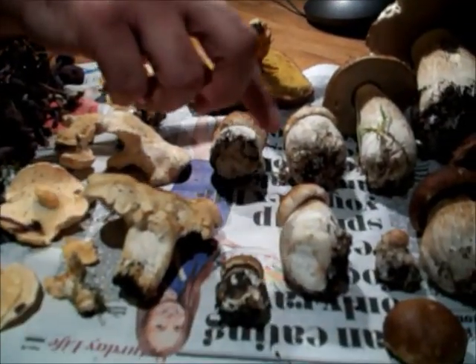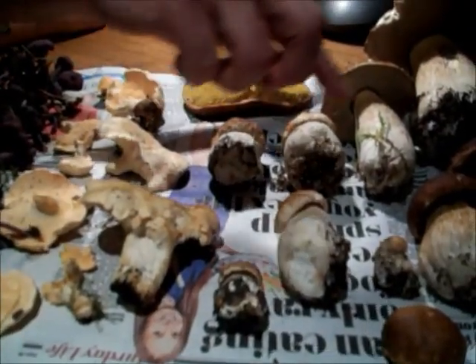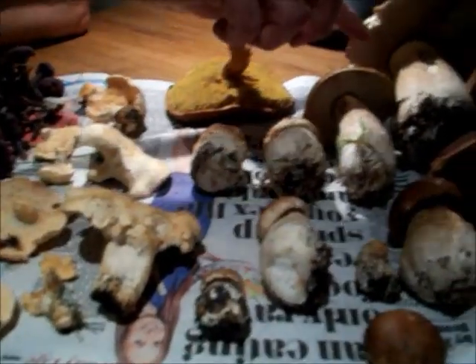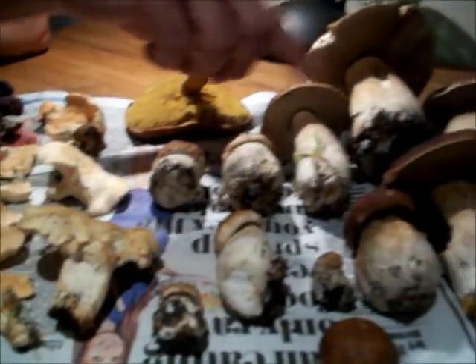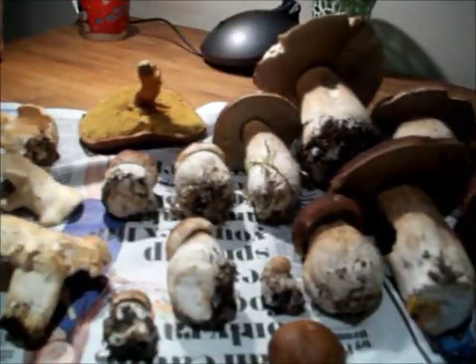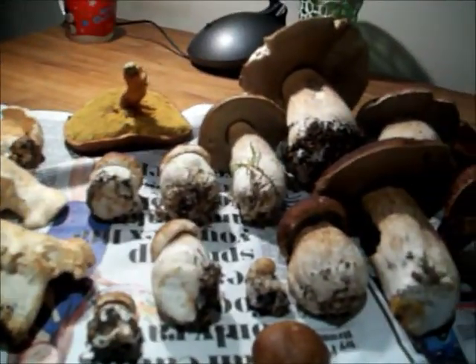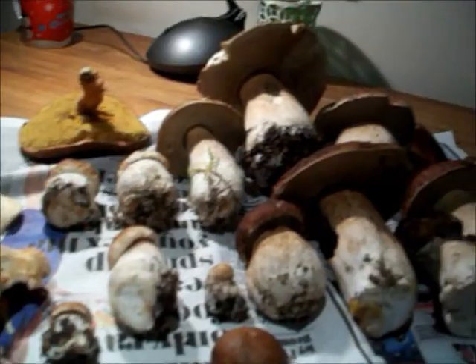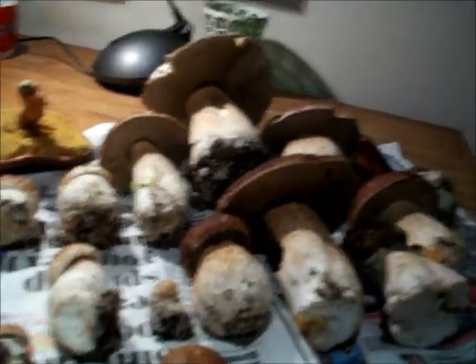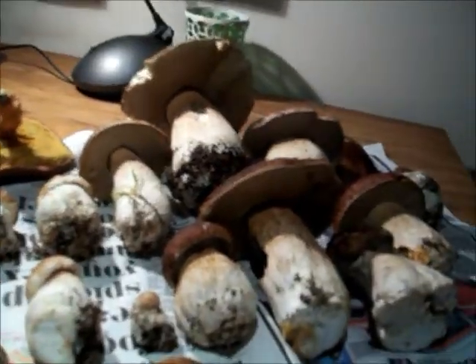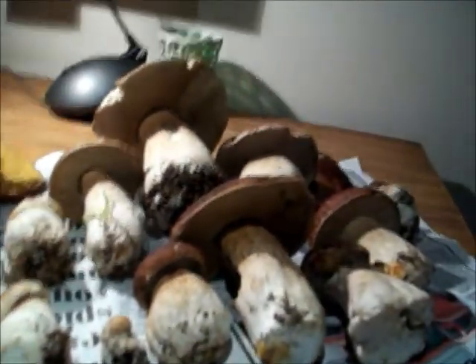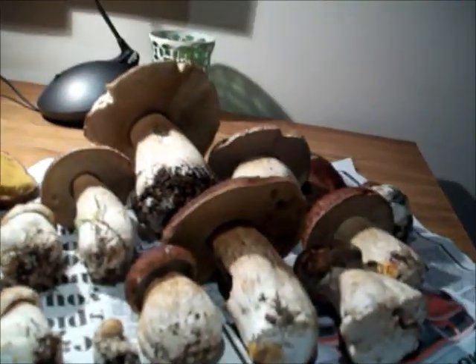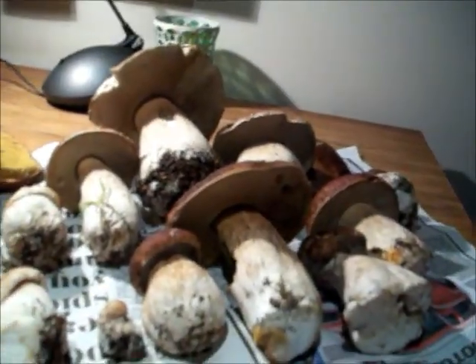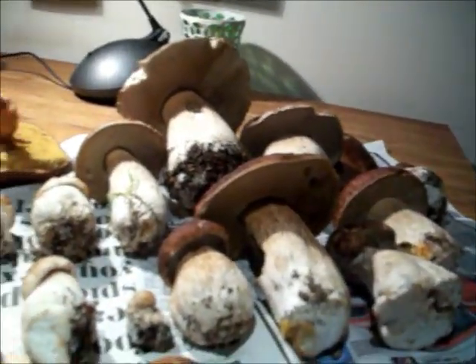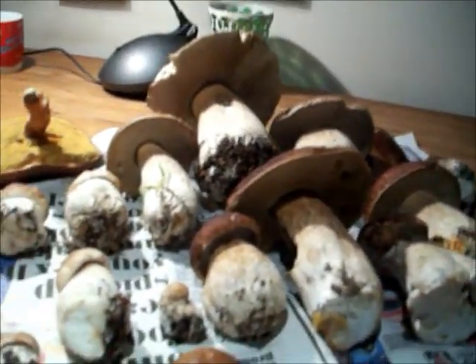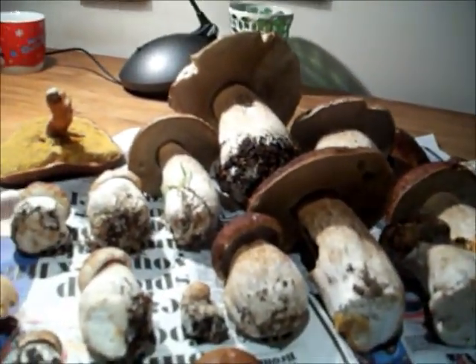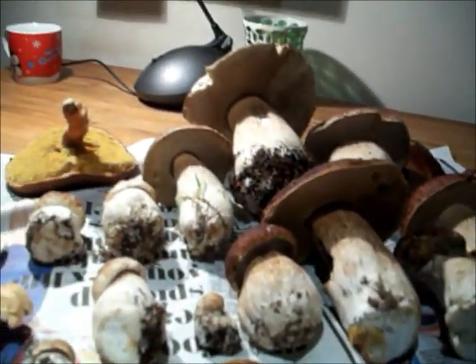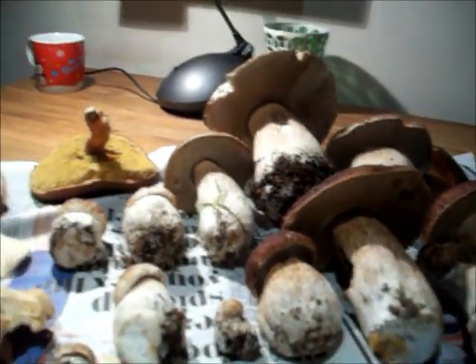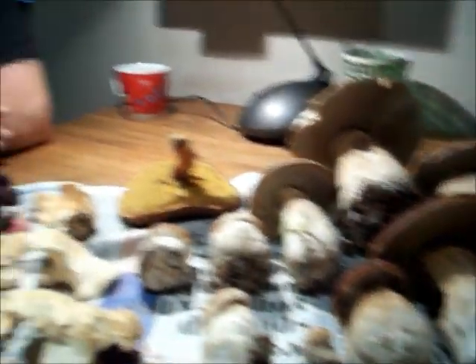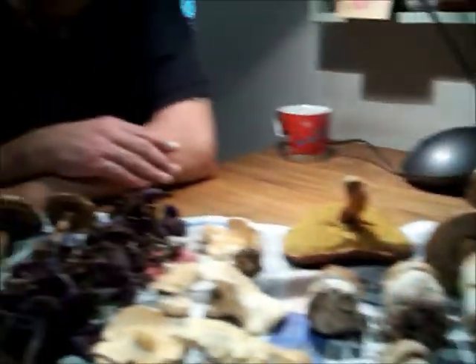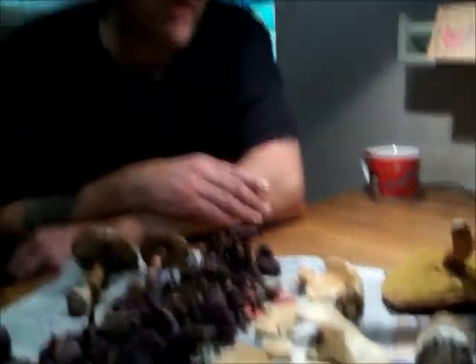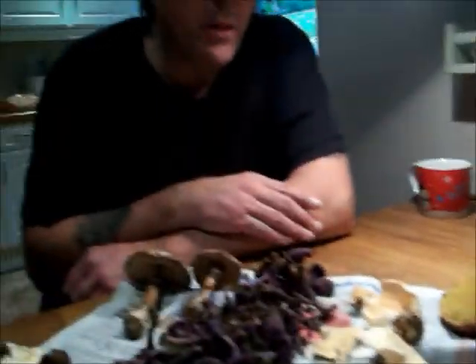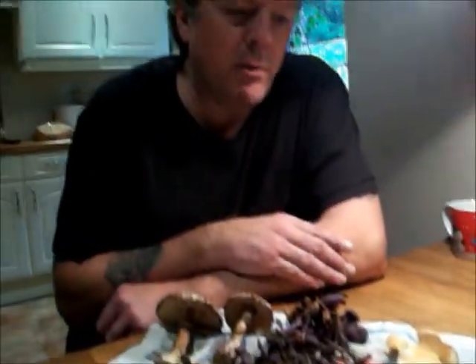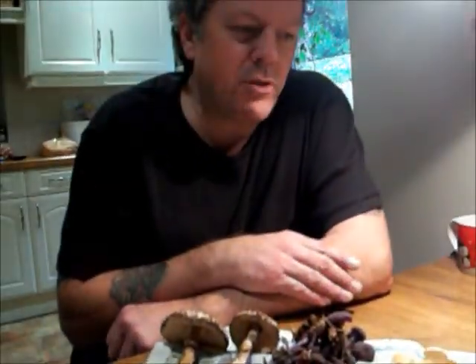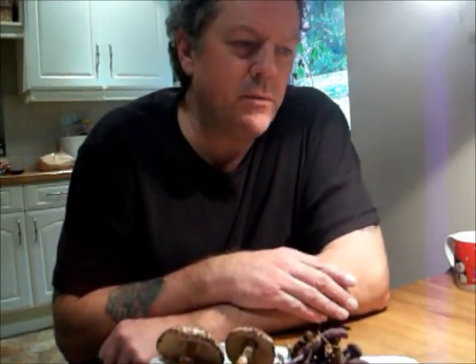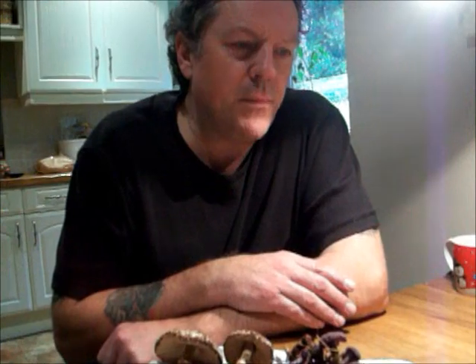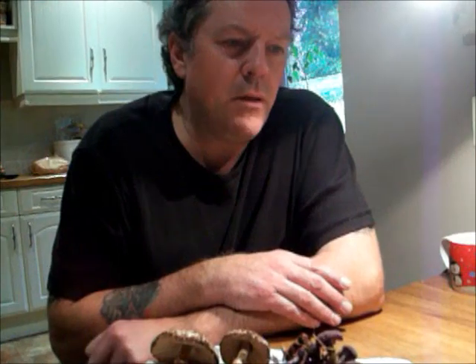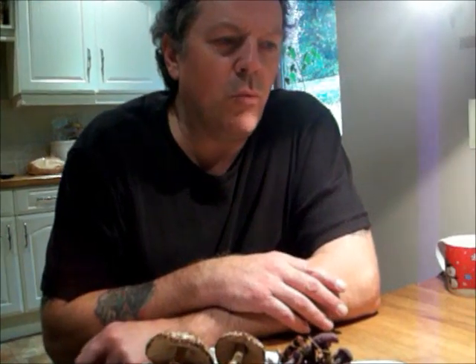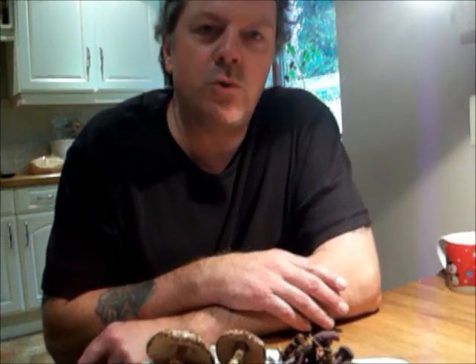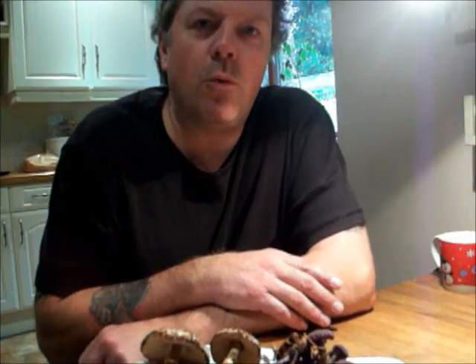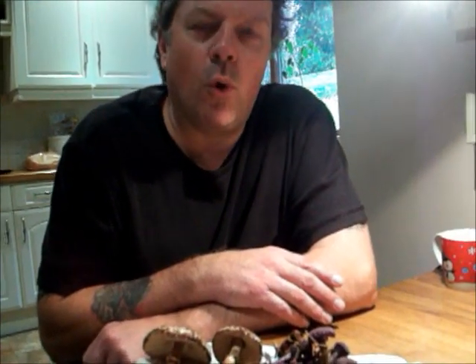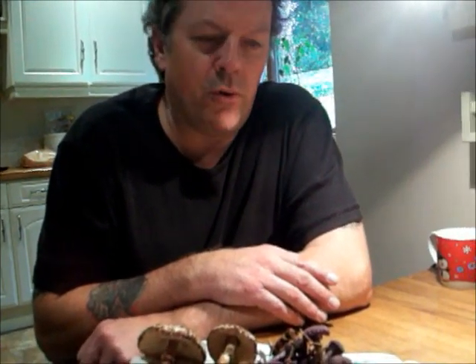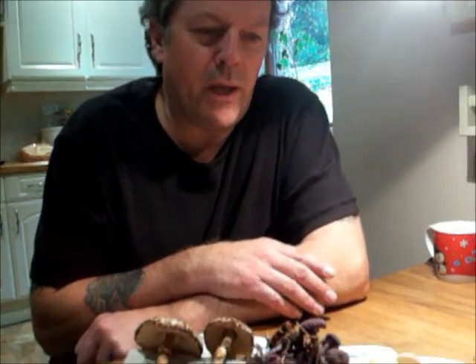Quite a few nice porcini sets. So we've had a really good day — we're very pleased about it. We certainly won't go hungry anyway.